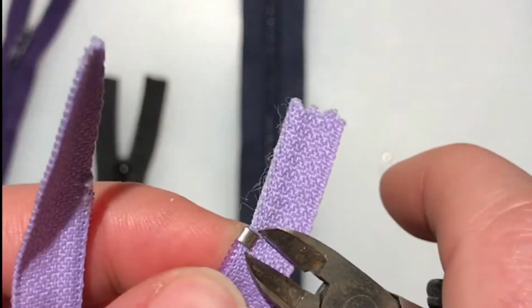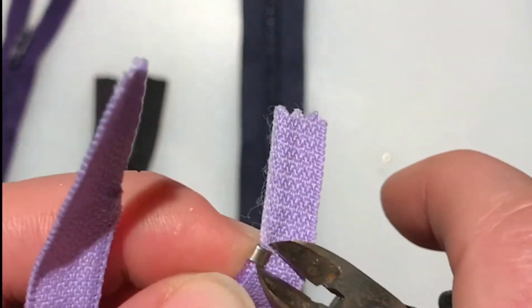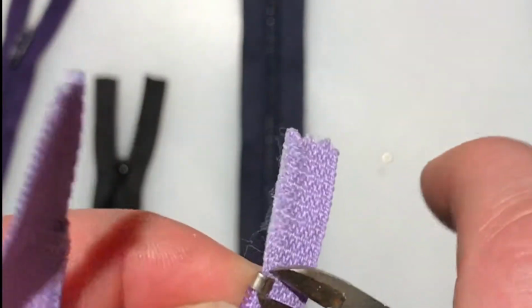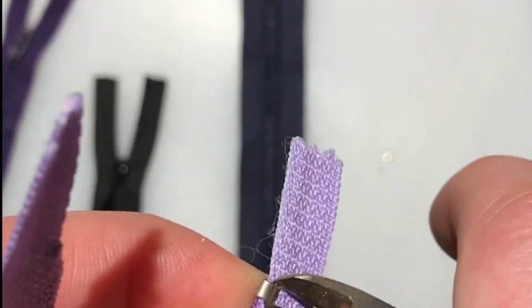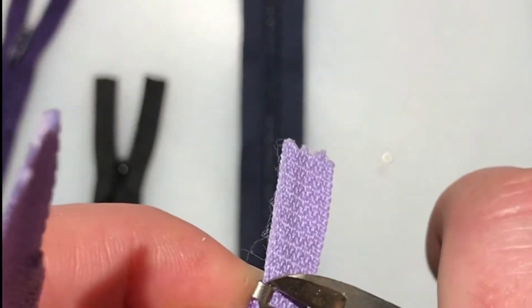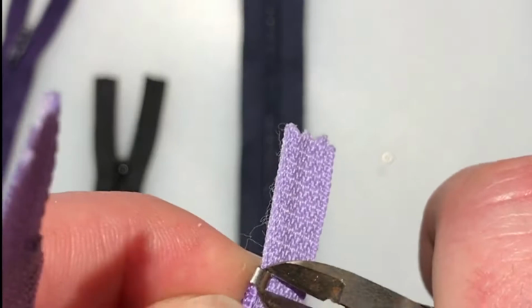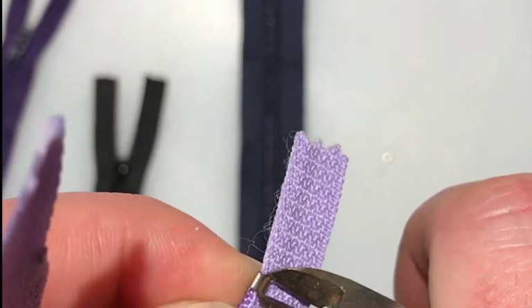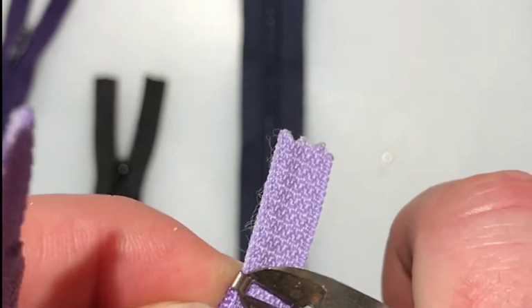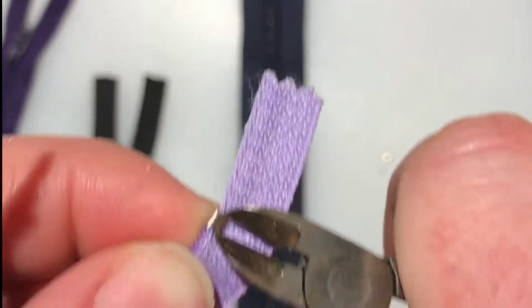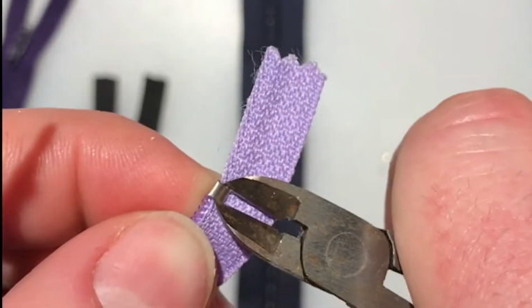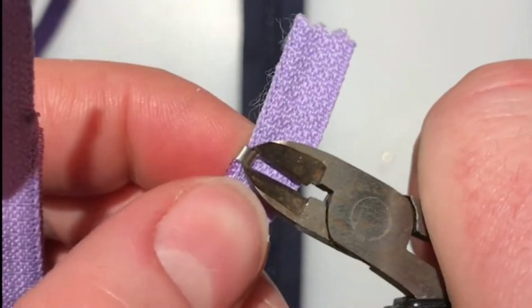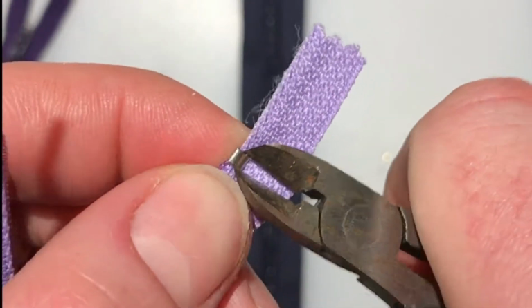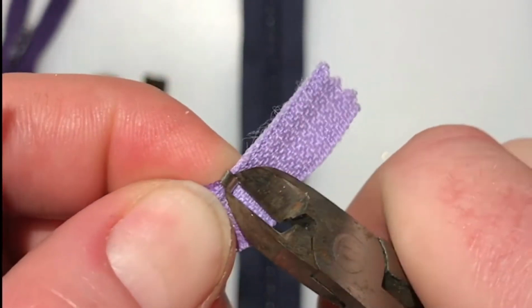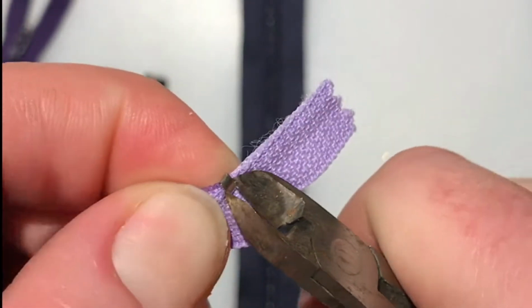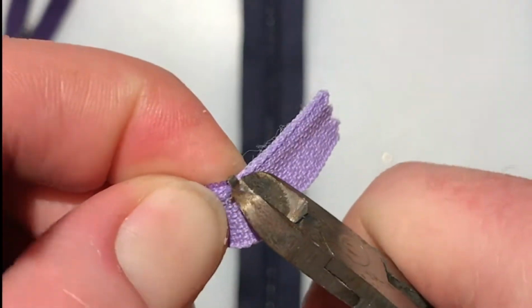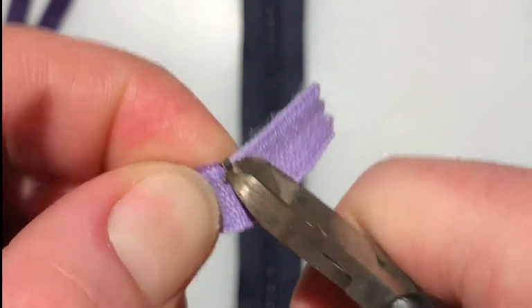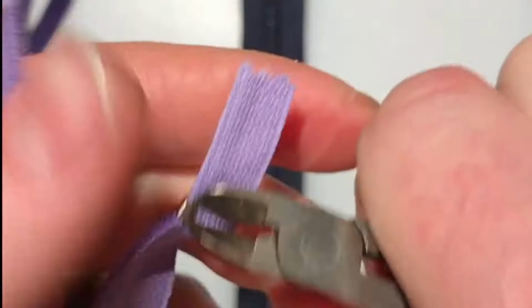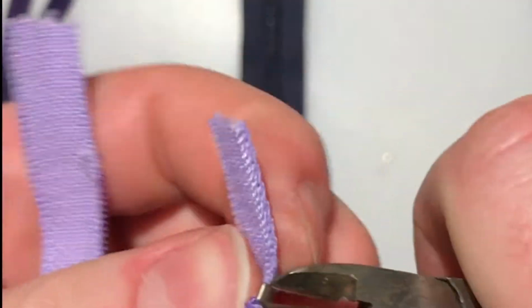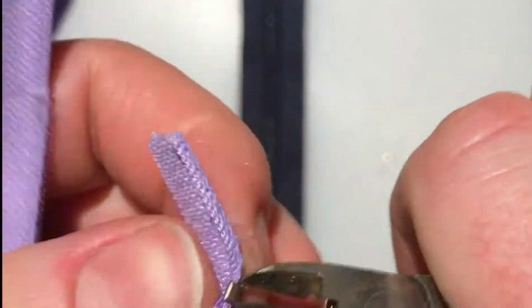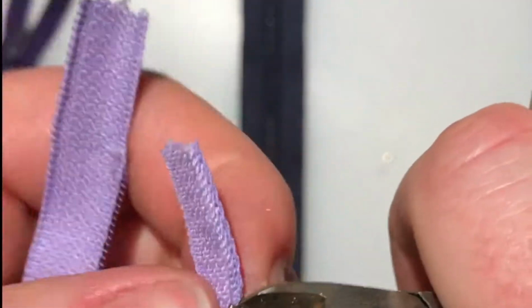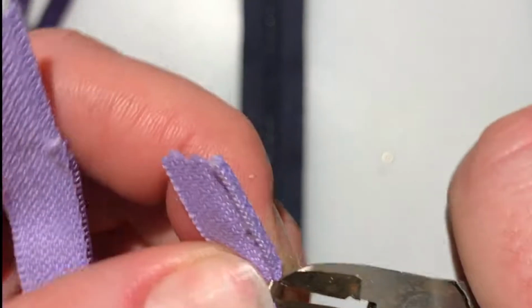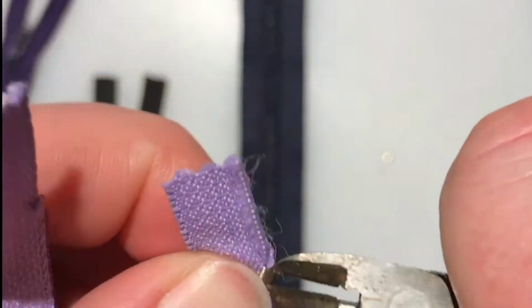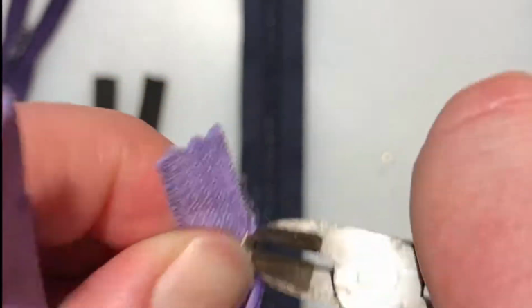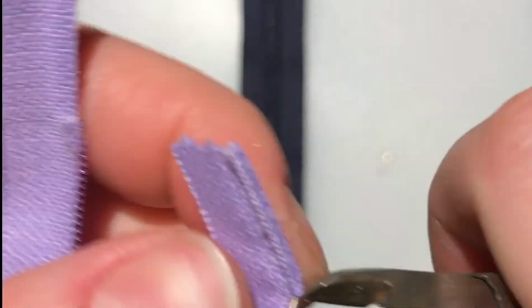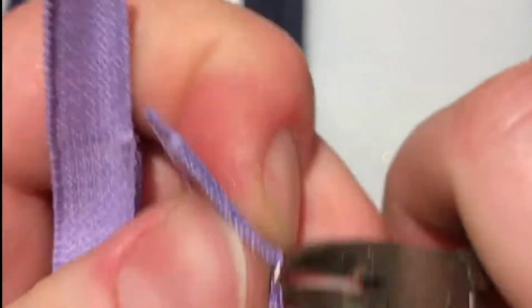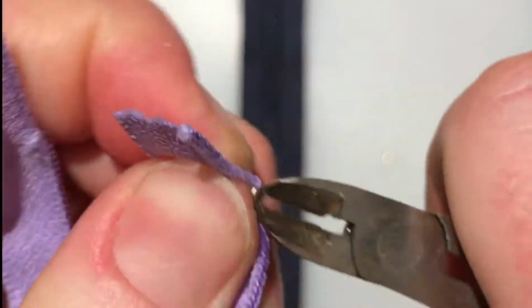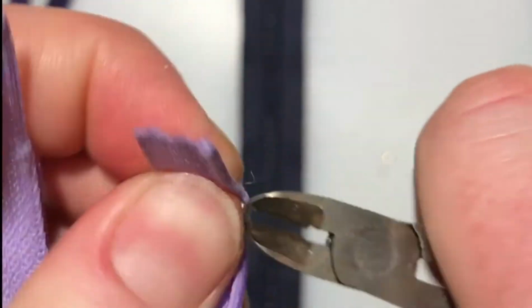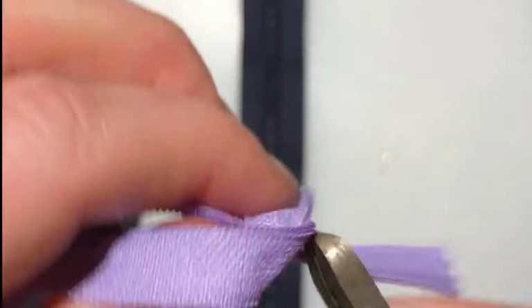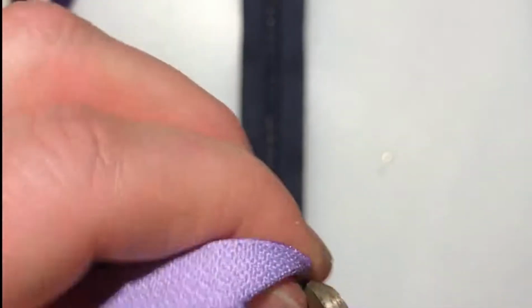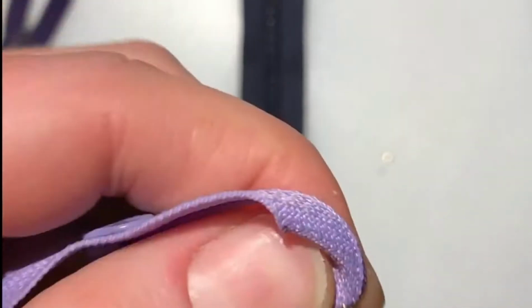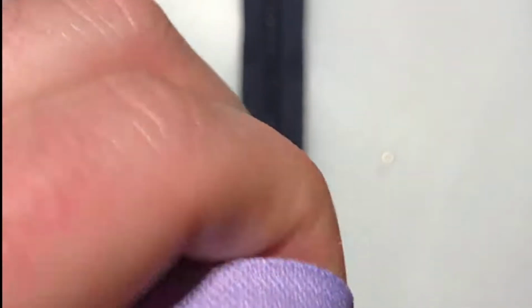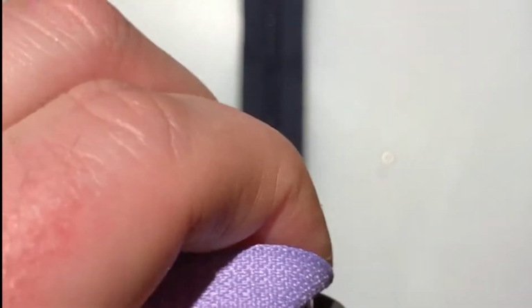They're difficult to get off without damaging them. You can buy extras, but I like to try and get them off without damaging them so that I can use them again, although these tiny ones I found are very difficult to reuse.